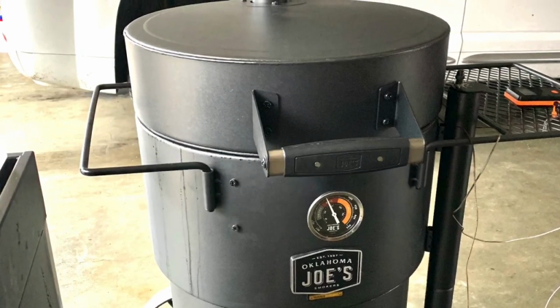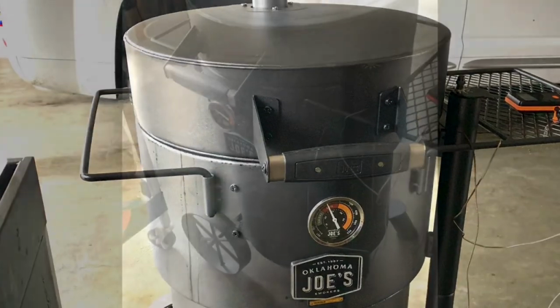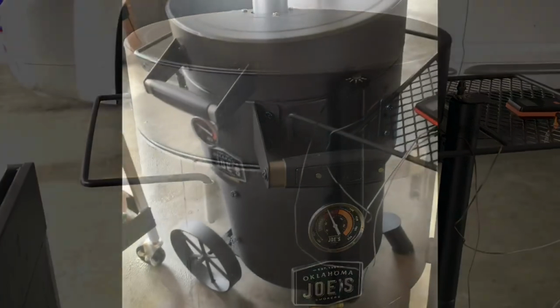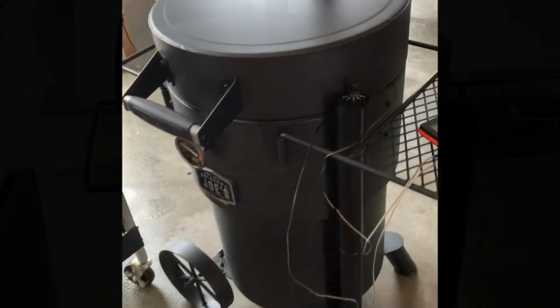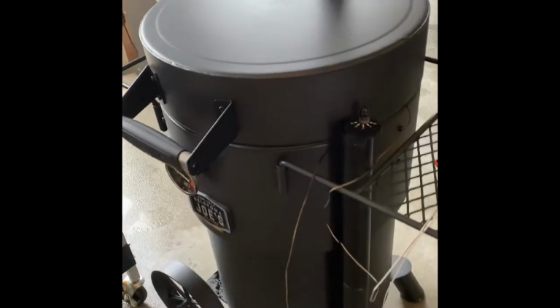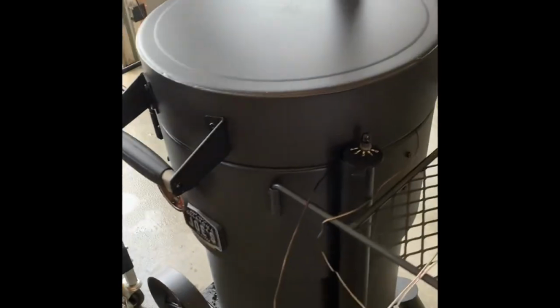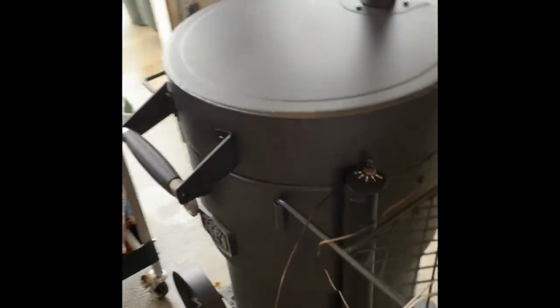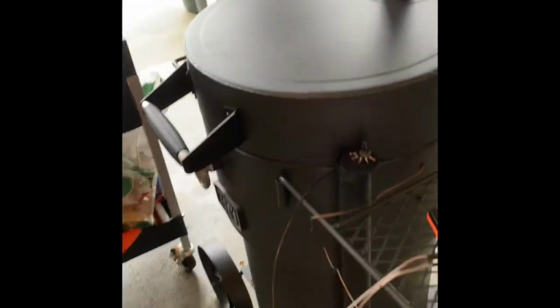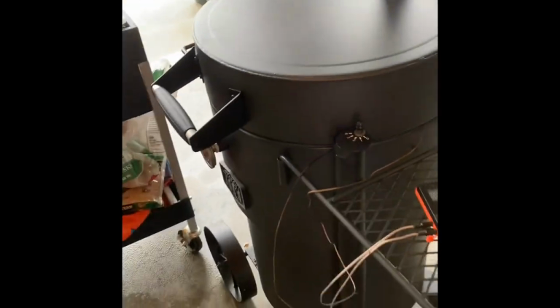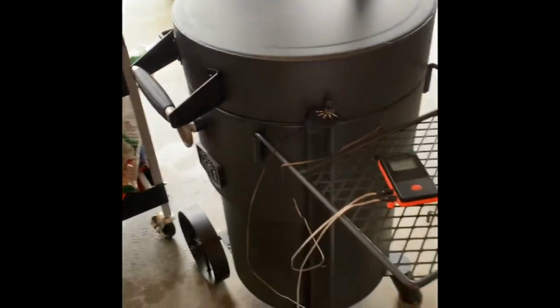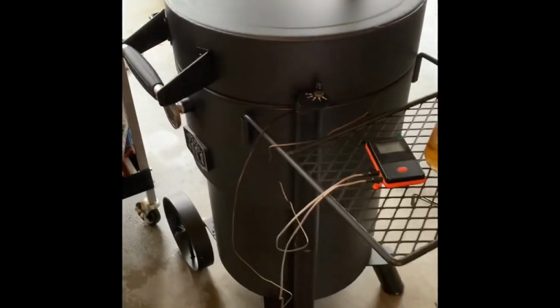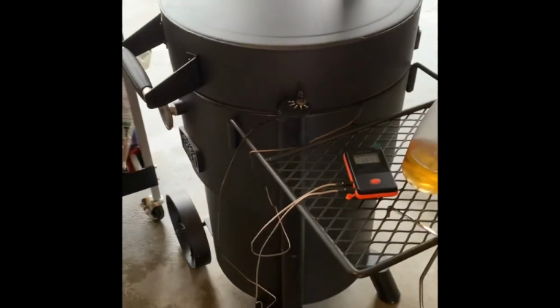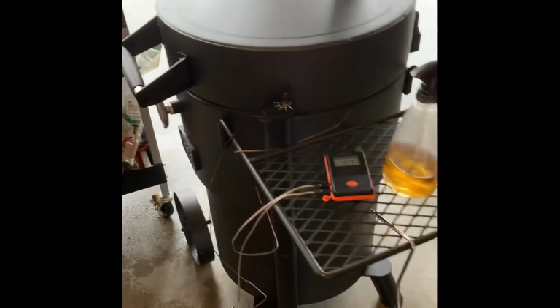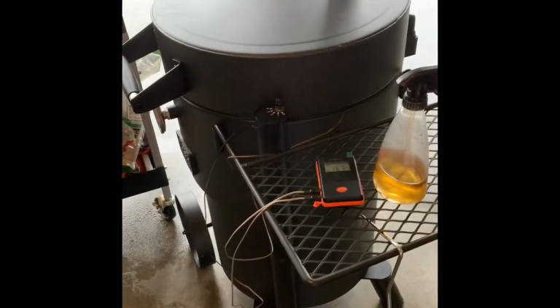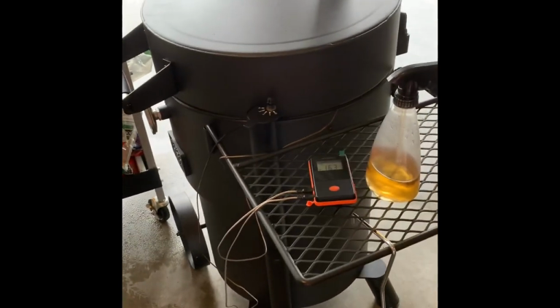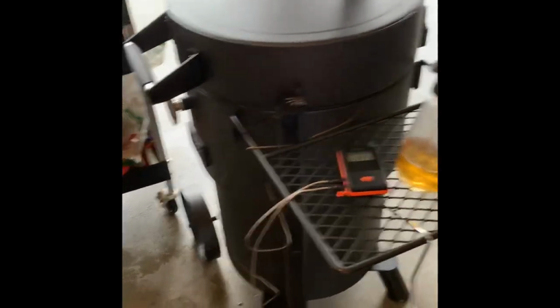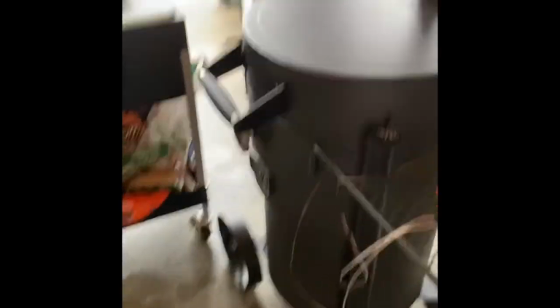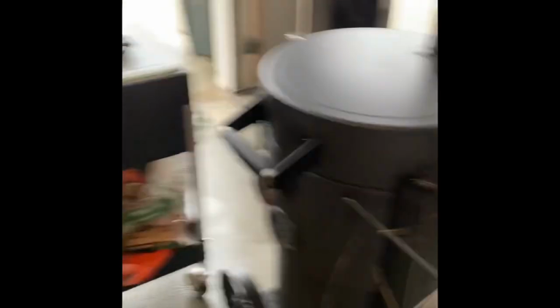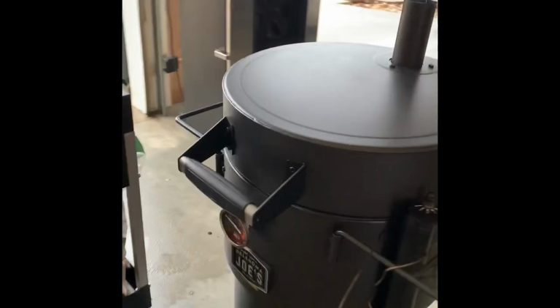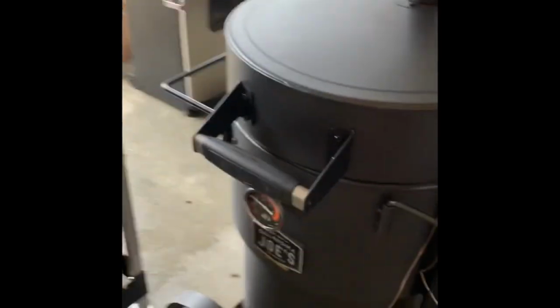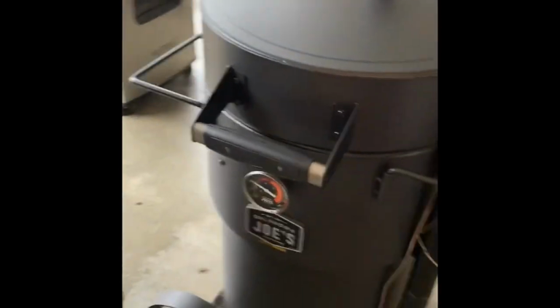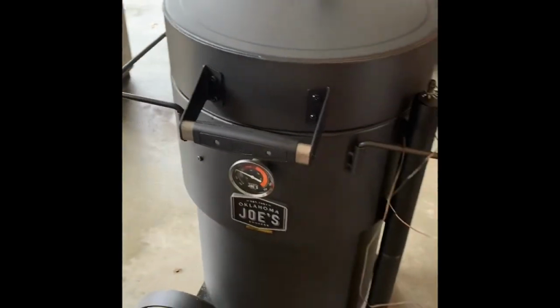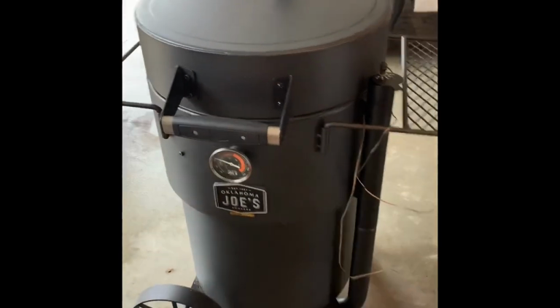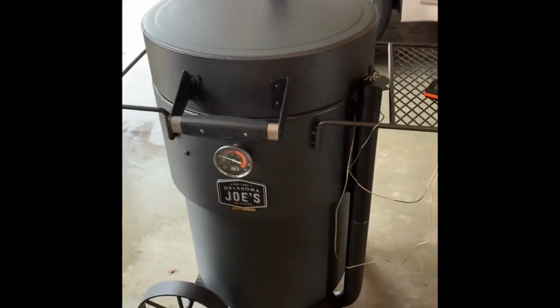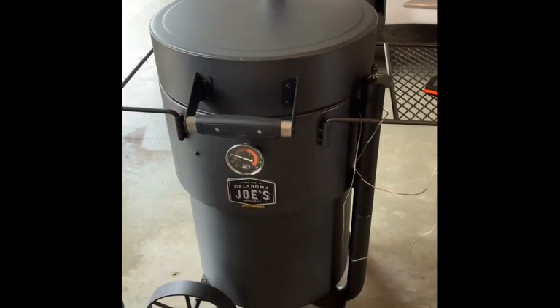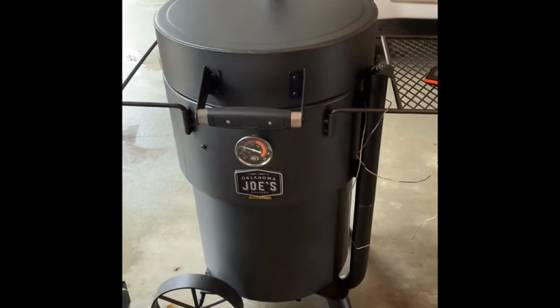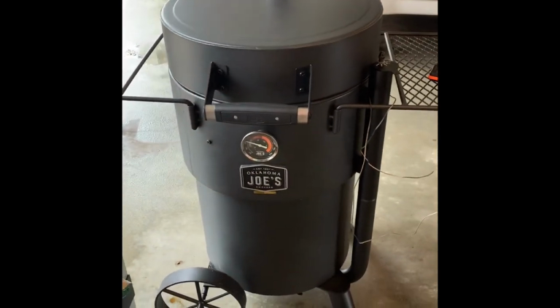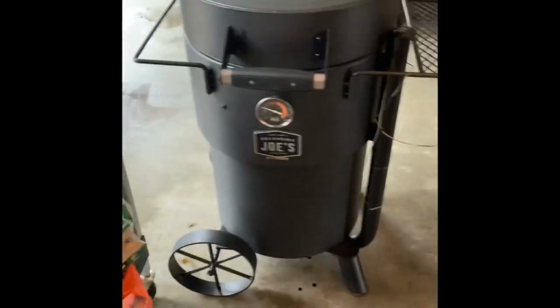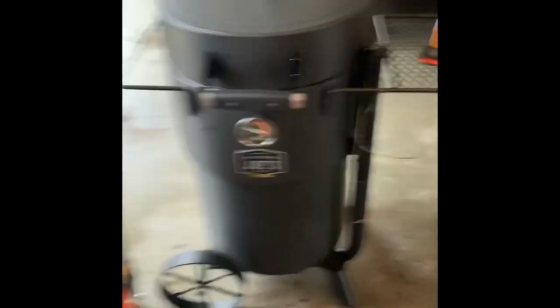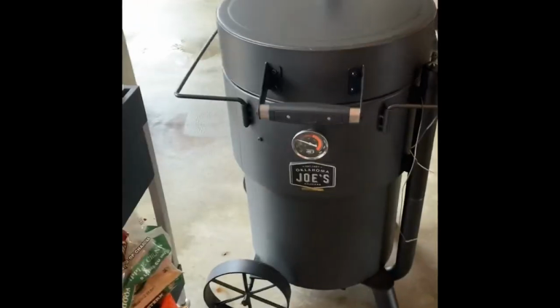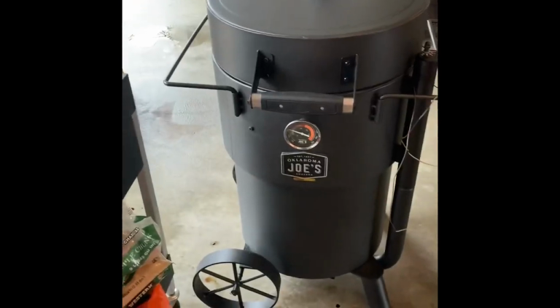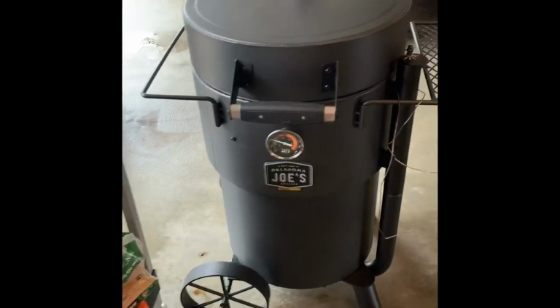While we're sitting here letting the smoke roll, I thought I'd take a quick second to show you guys this Oklahoma Joe's Bronco barrel smoker and let you know how it works.